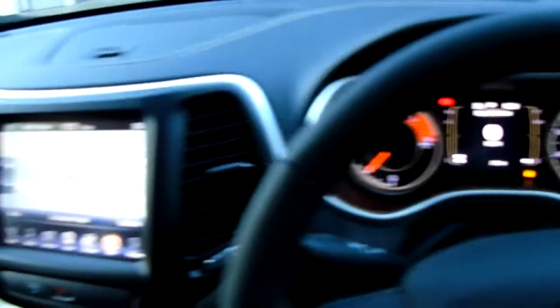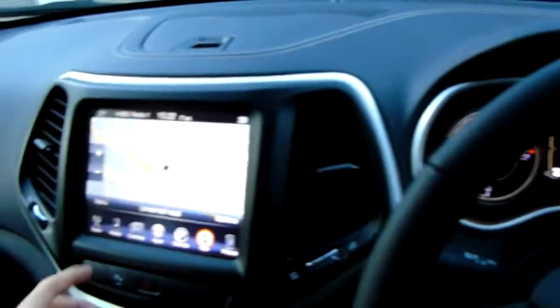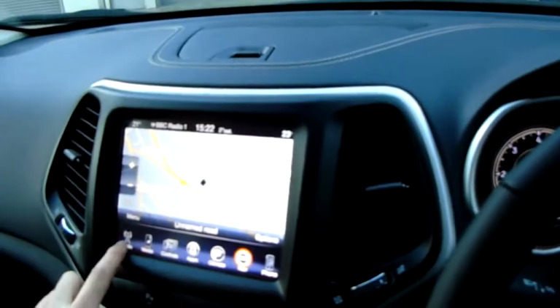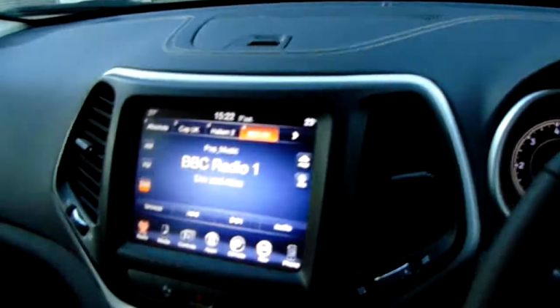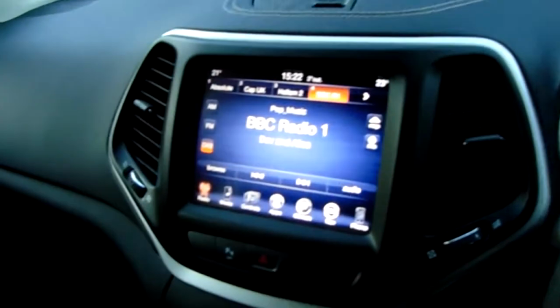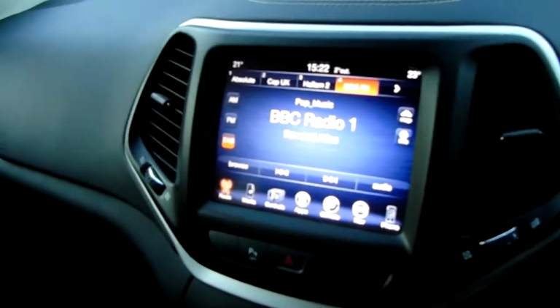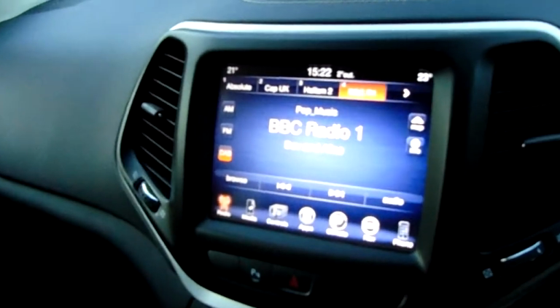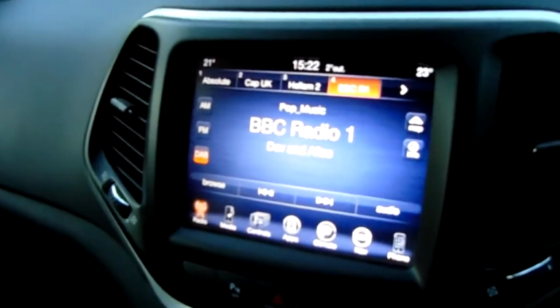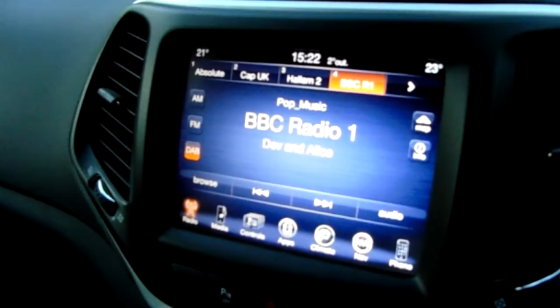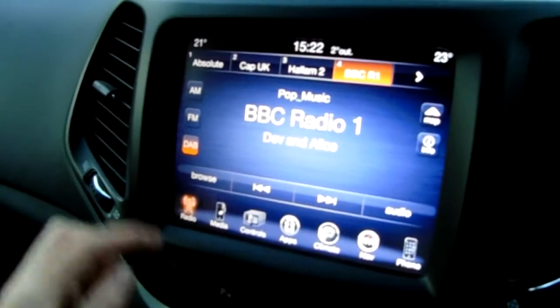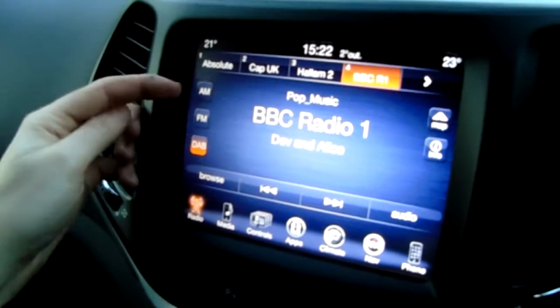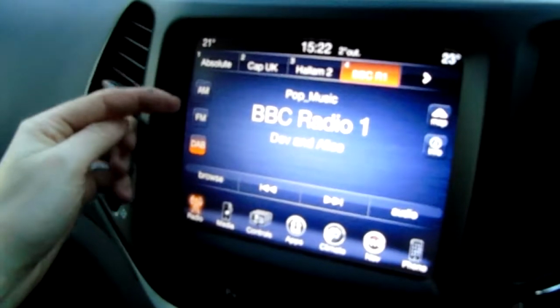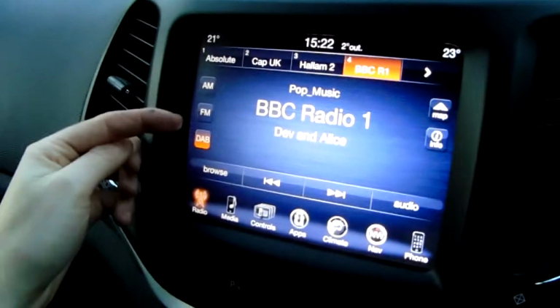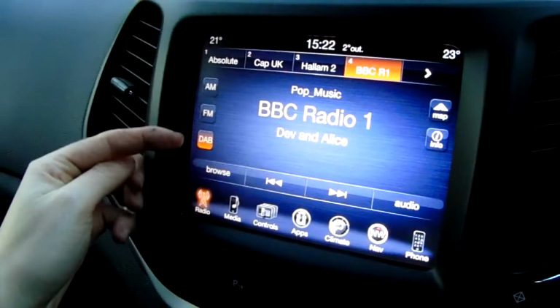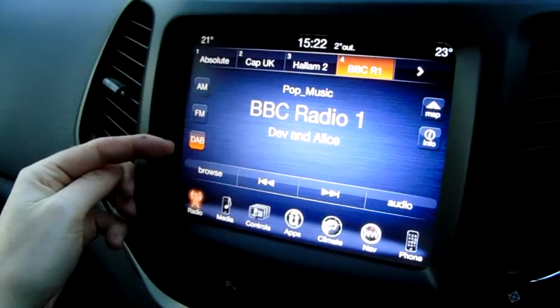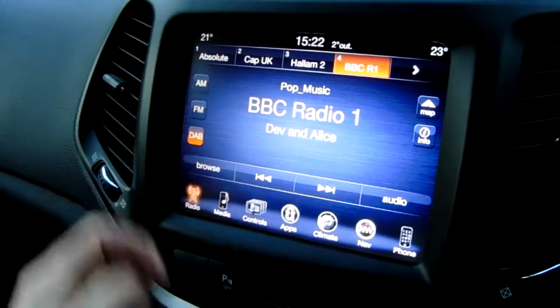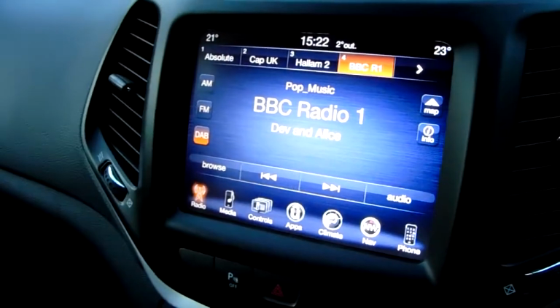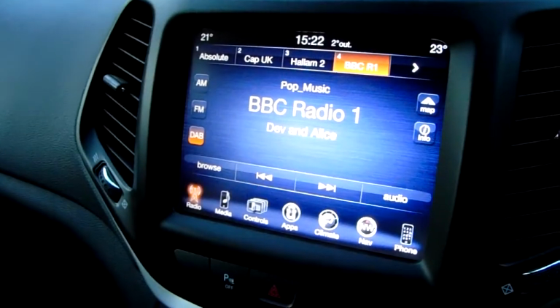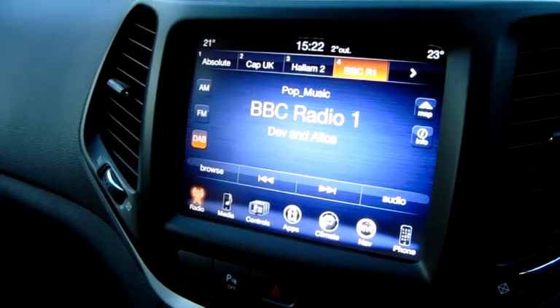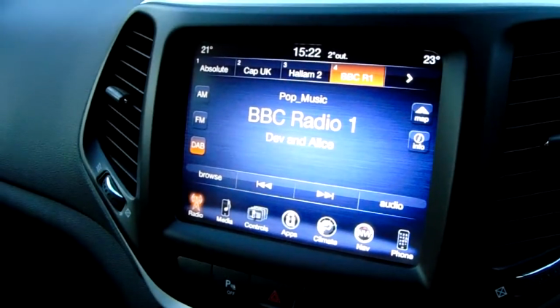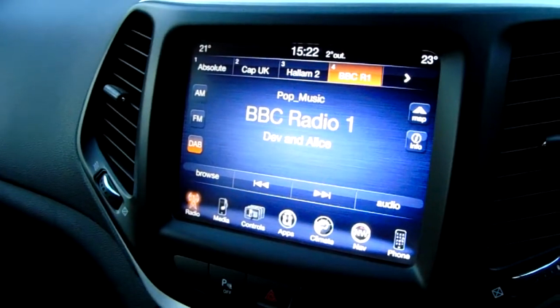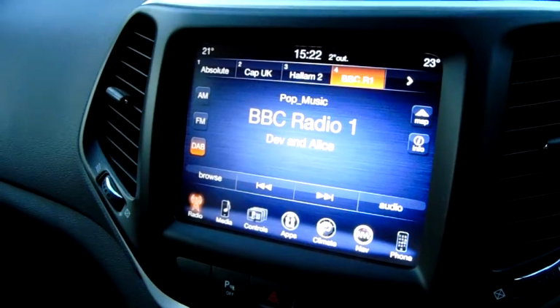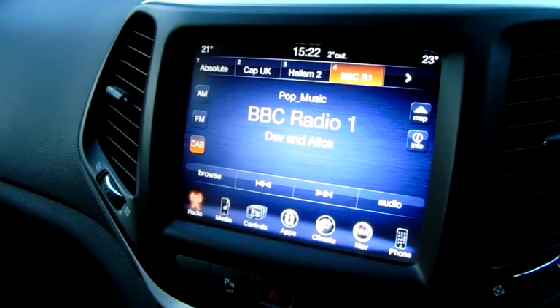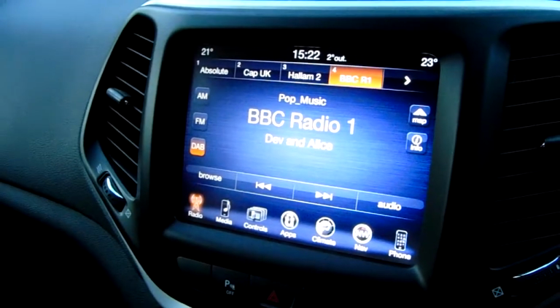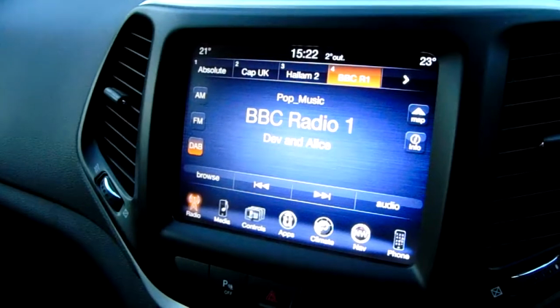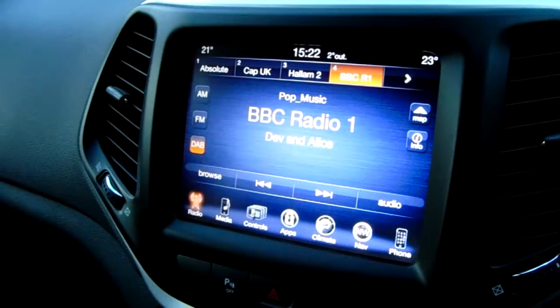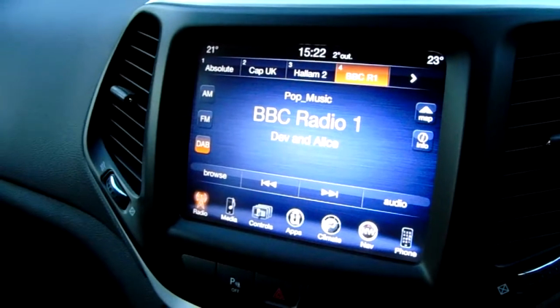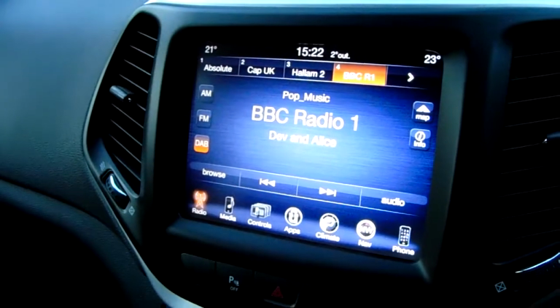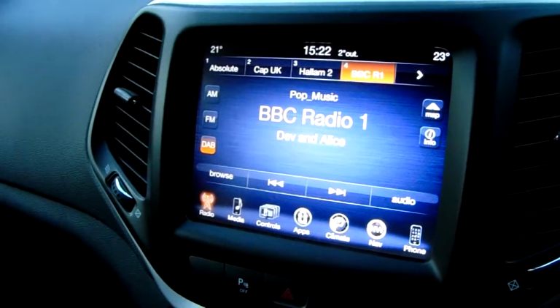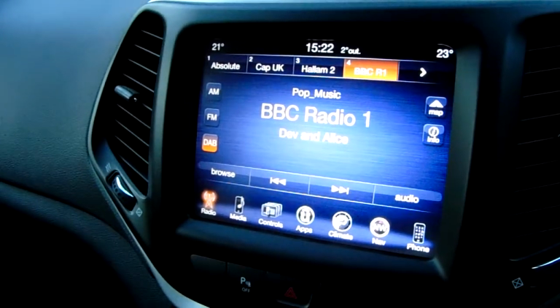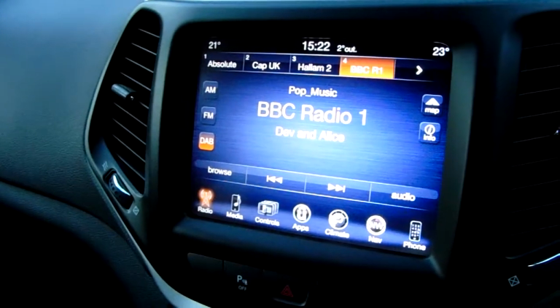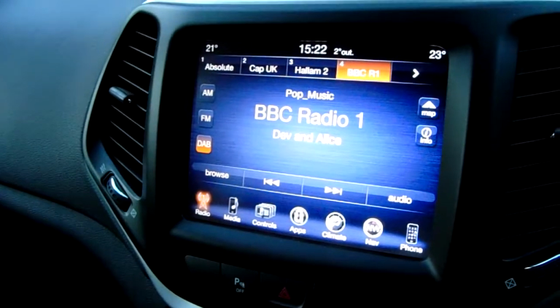Moving inwards you have this large touch screen. Starting on the radio you can see the inputs here: AM, FM, and DAB. DAB gives you that extra bit of sound quality and makes it really easy to navigate the station lists because they are preset and digital.